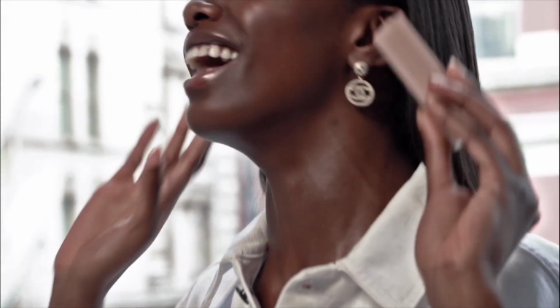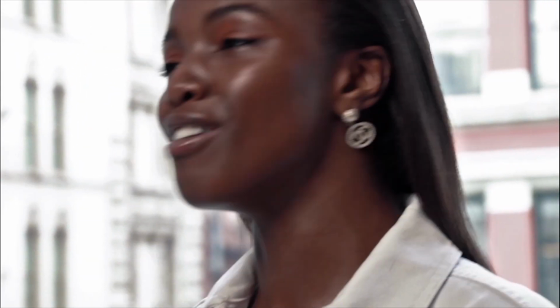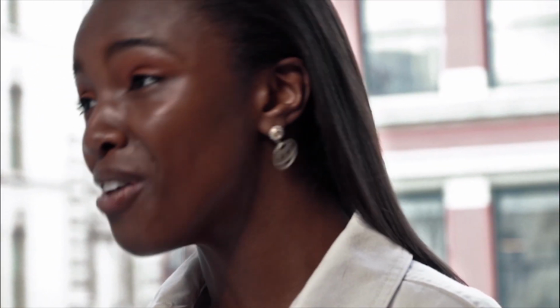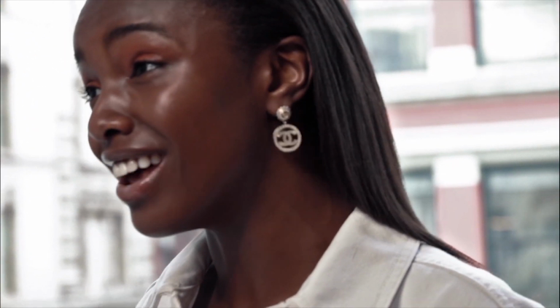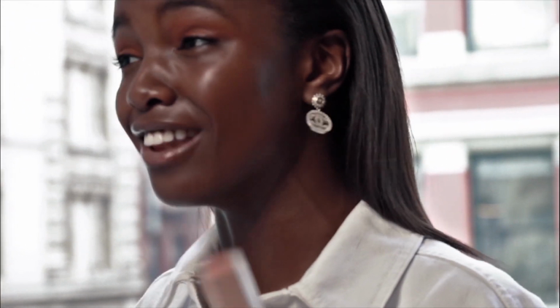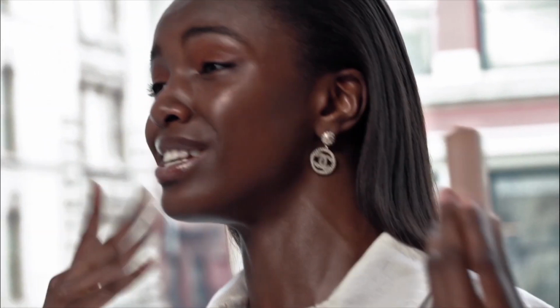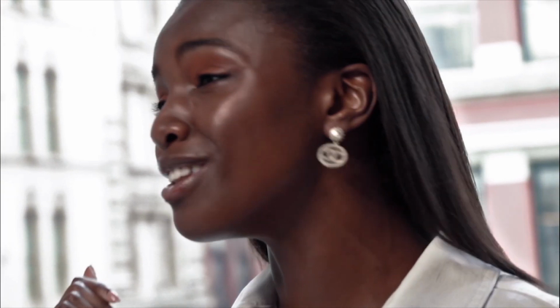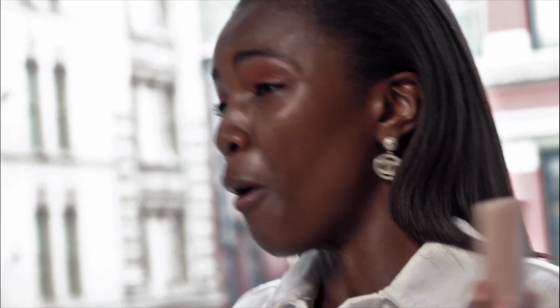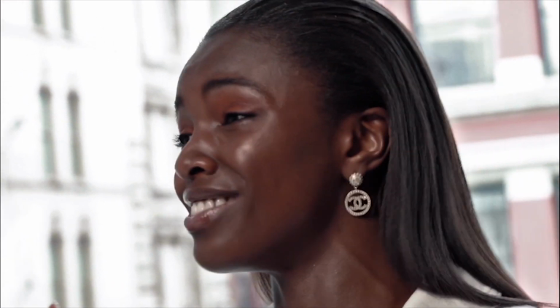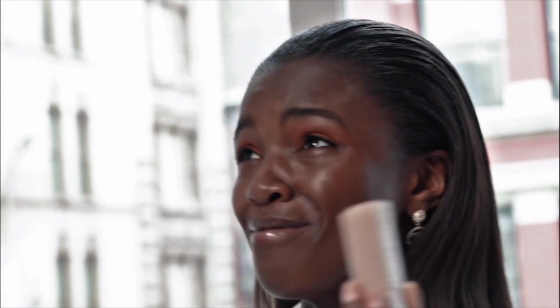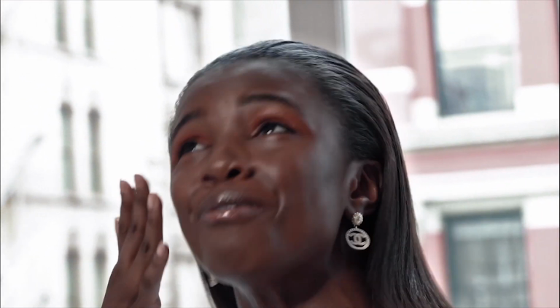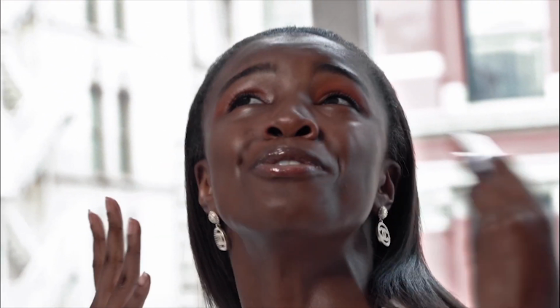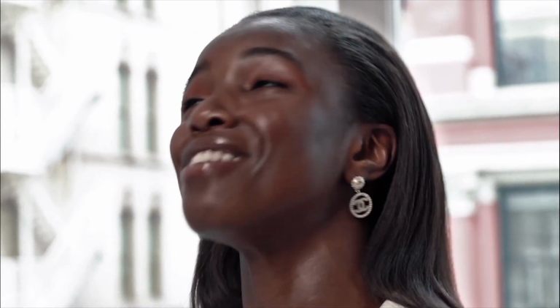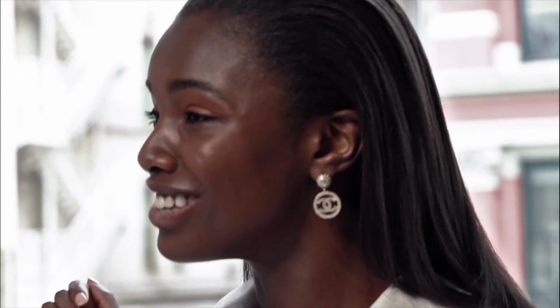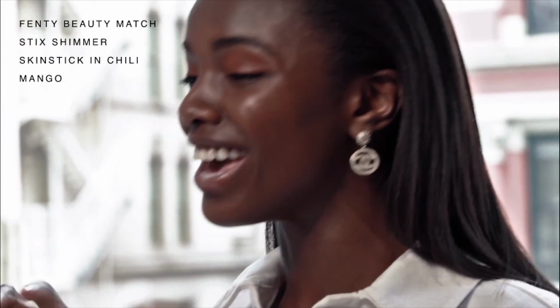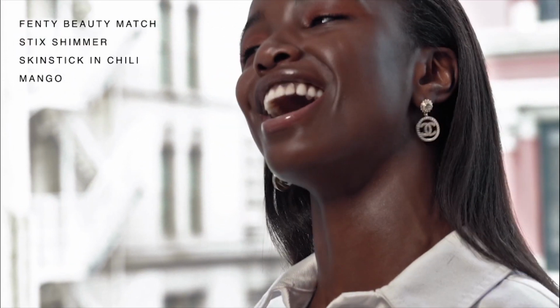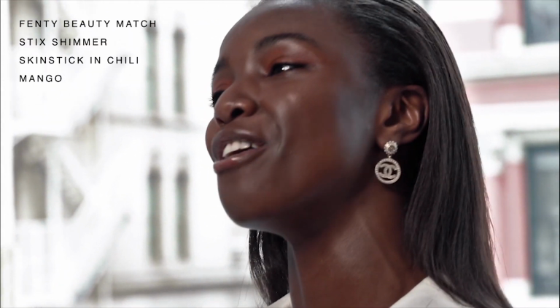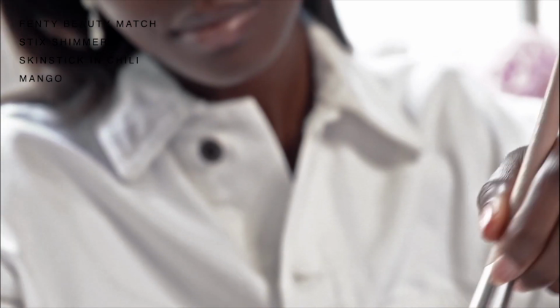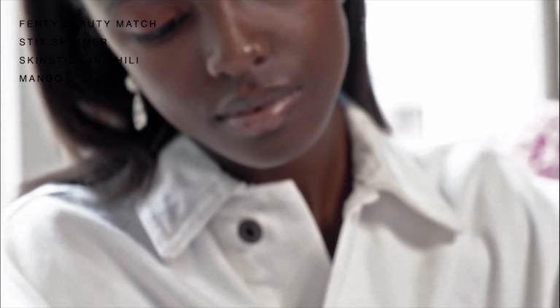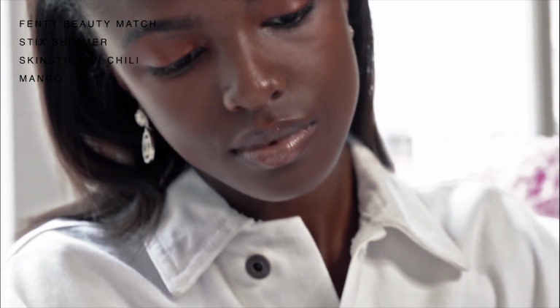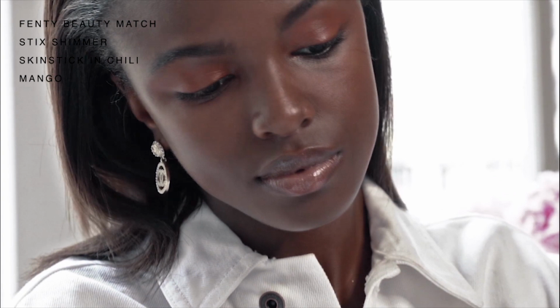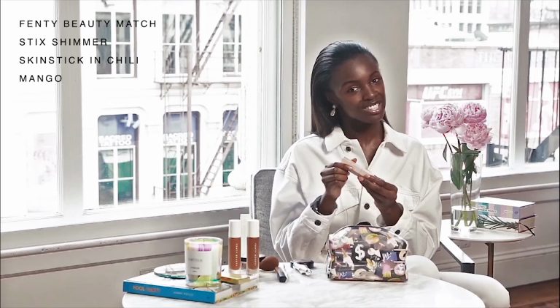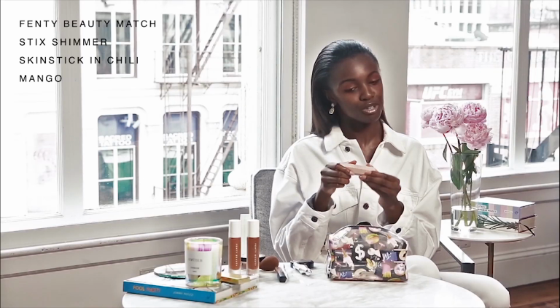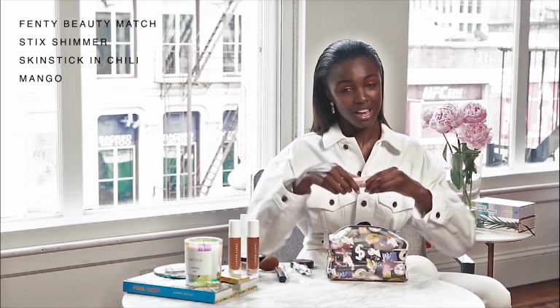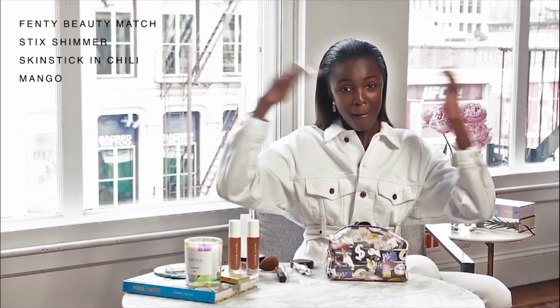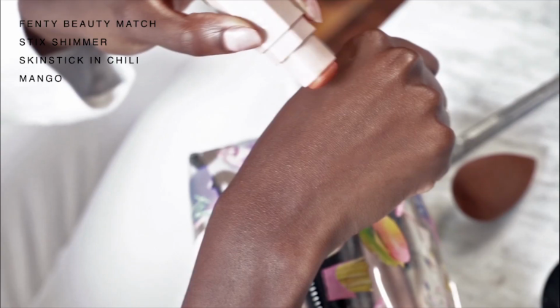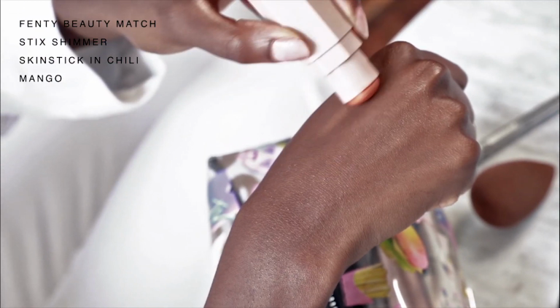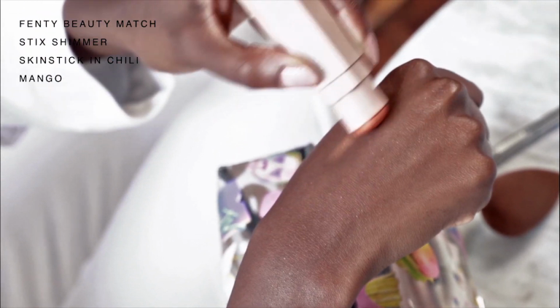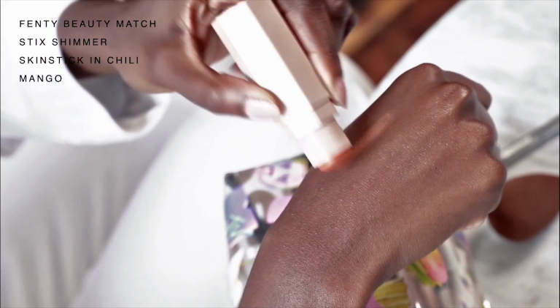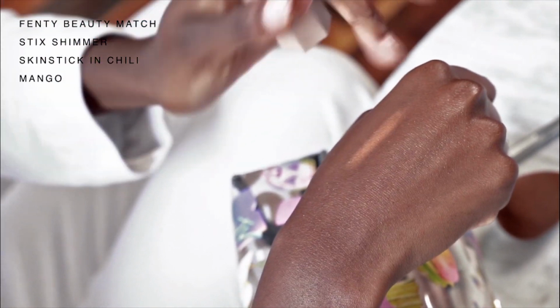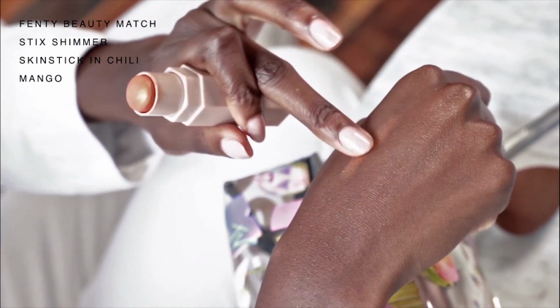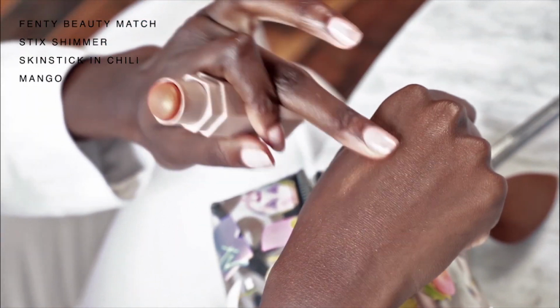Of course, I love a little bit of highlight. I love my skin to look poppin' in the summer — poppin' all year round, actually. And so I love using the Fenty Beauty Matchstick in shade Chilli Mango.